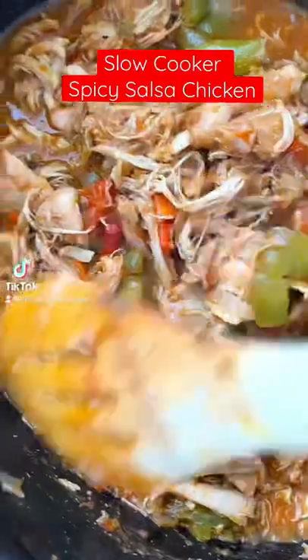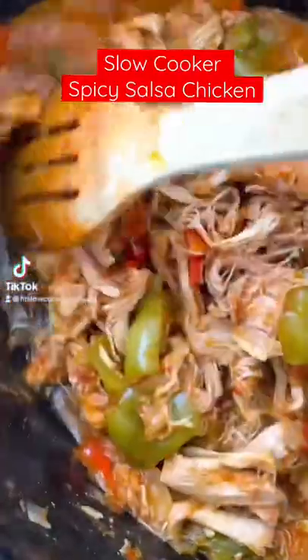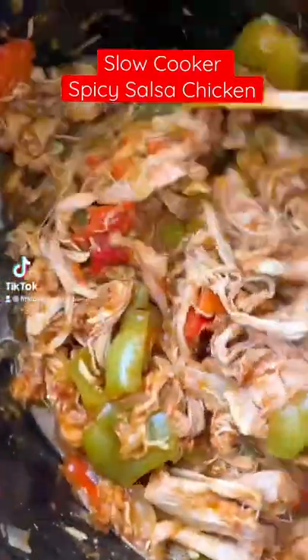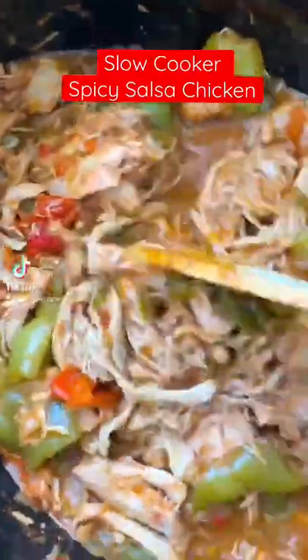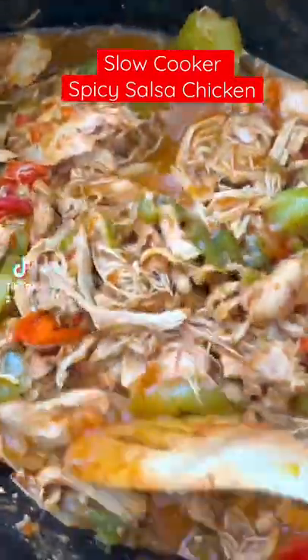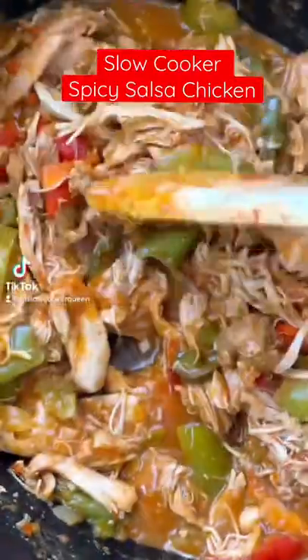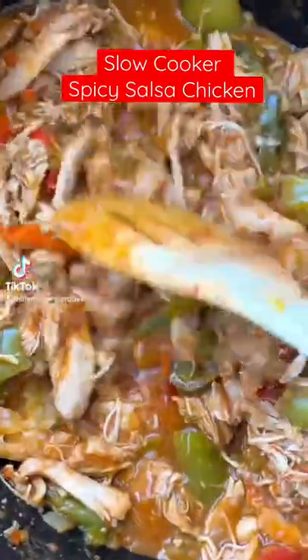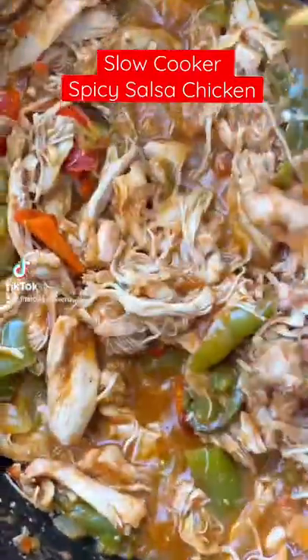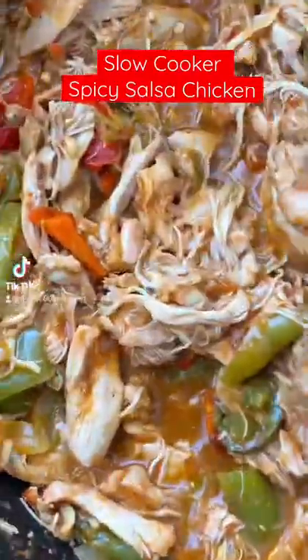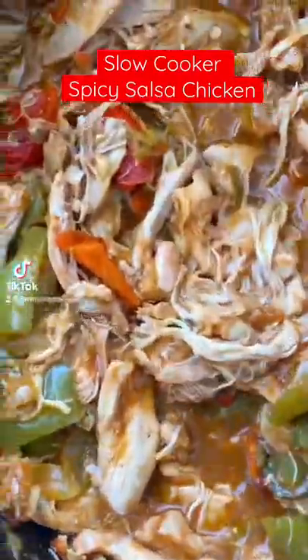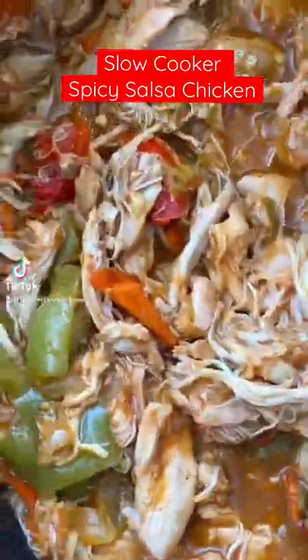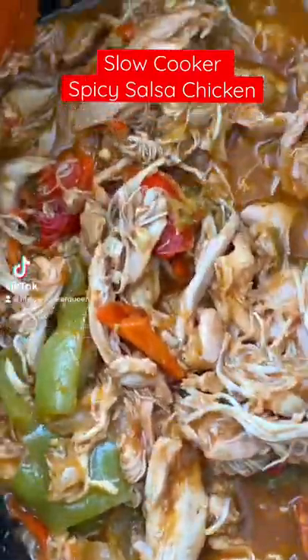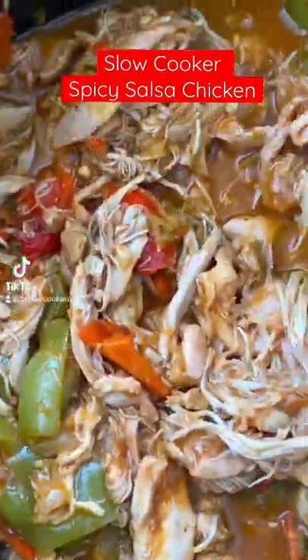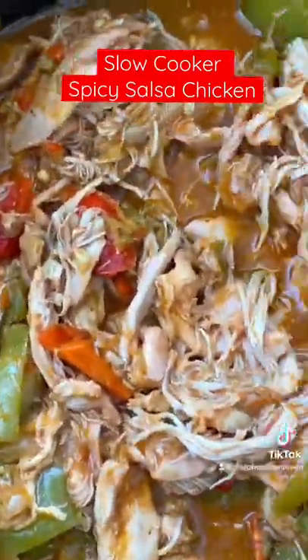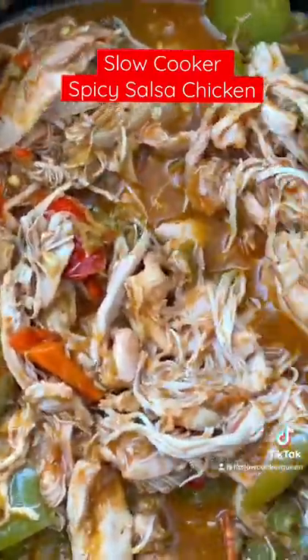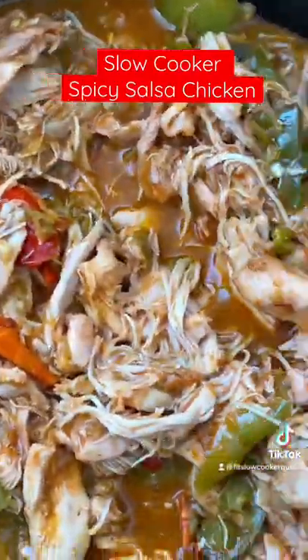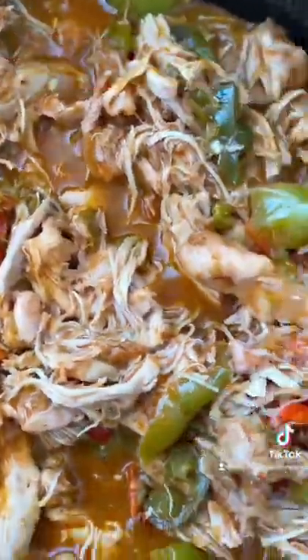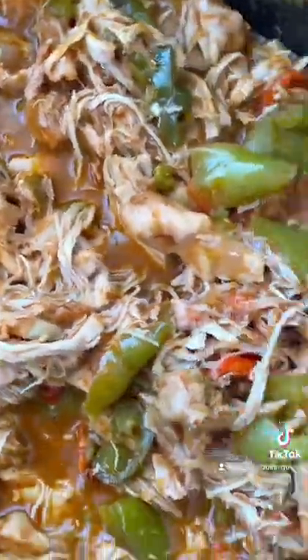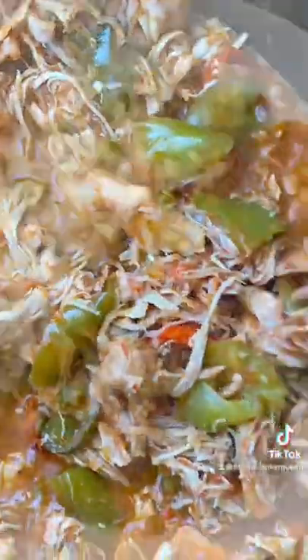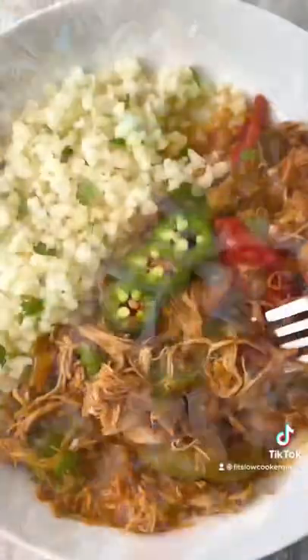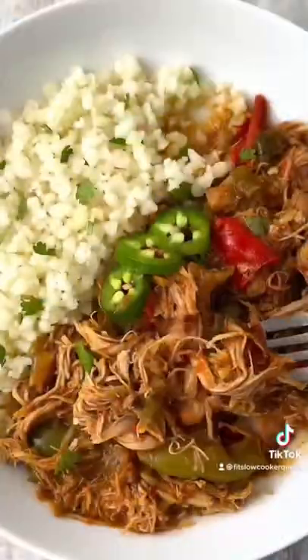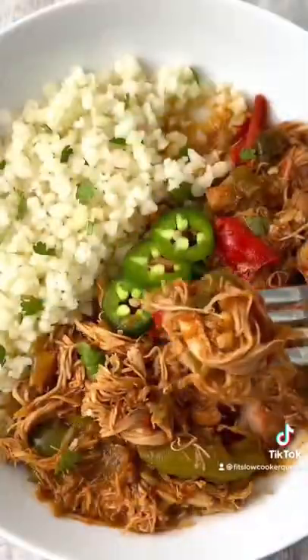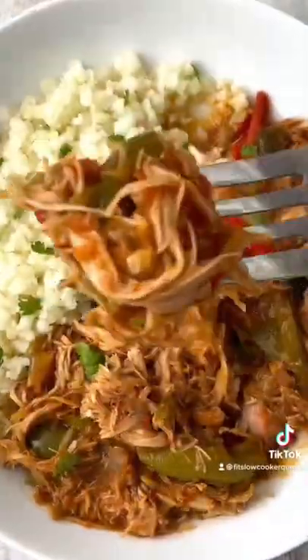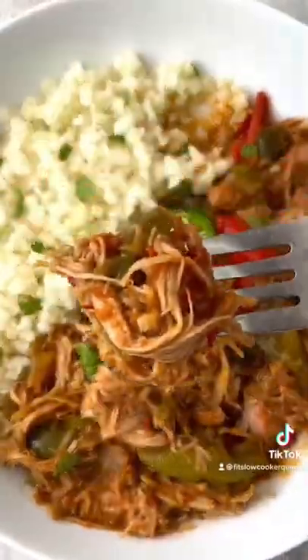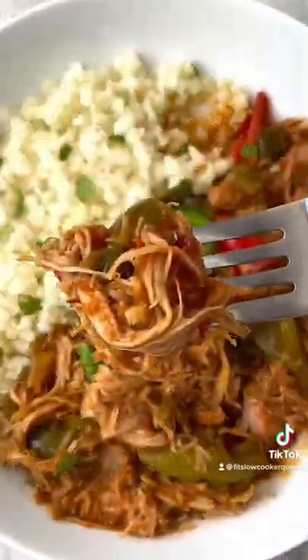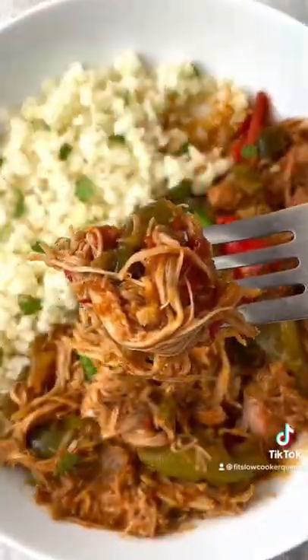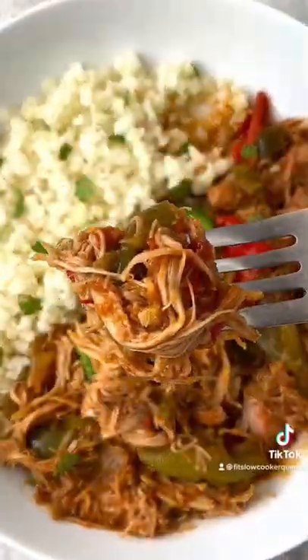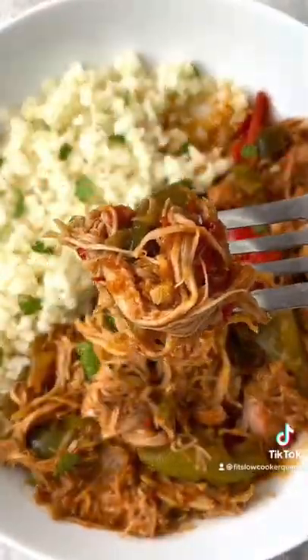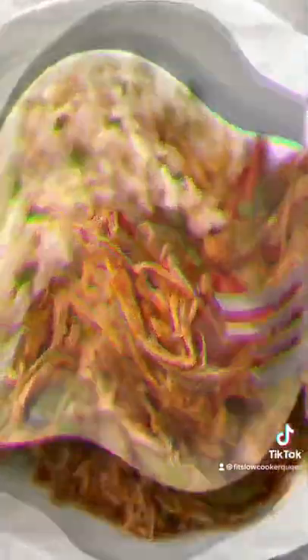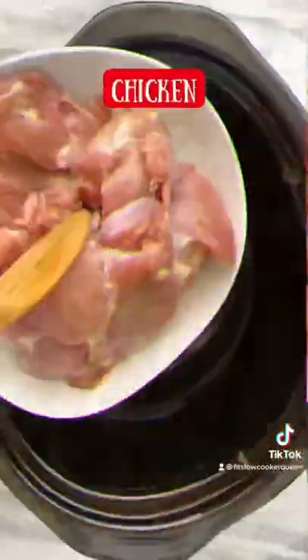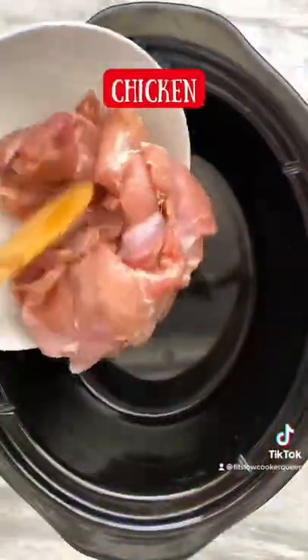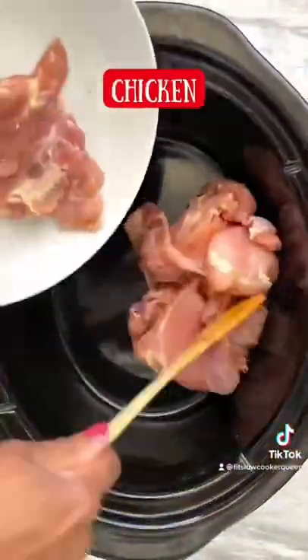Slow cooker spicy salsa chicken. Sit back and let your crock pot do the work with this easy, low-carb, paleo, Whole30-compliant recipe.